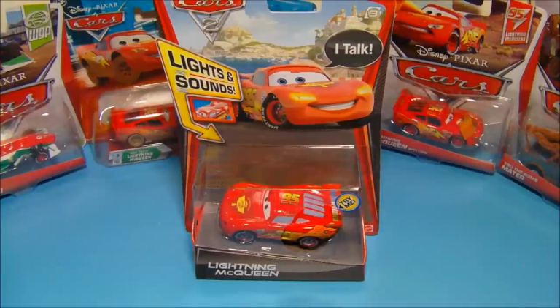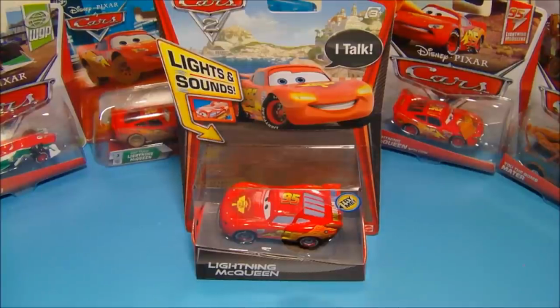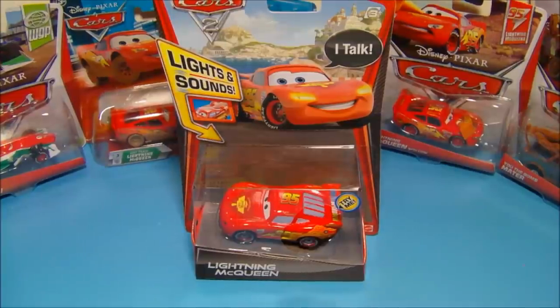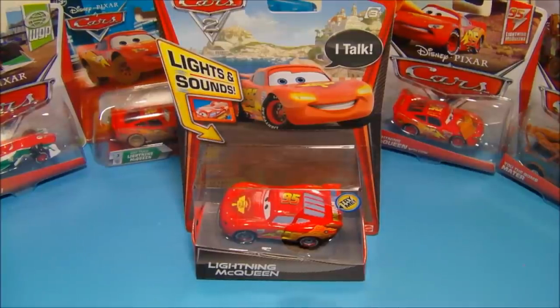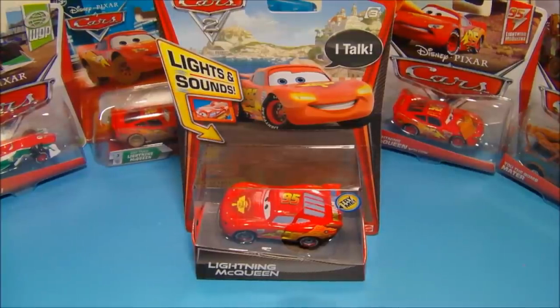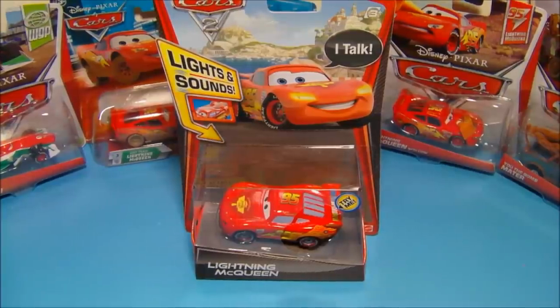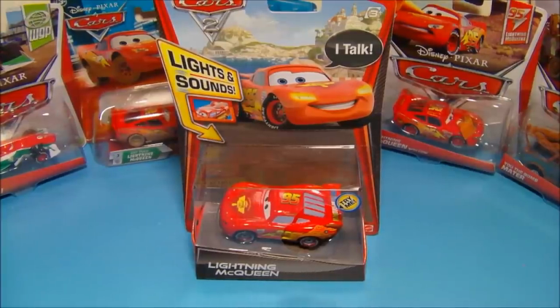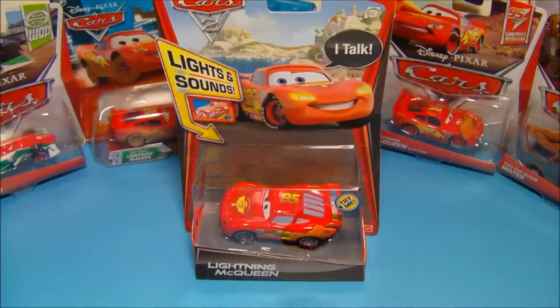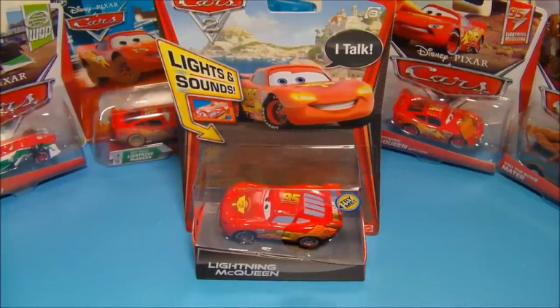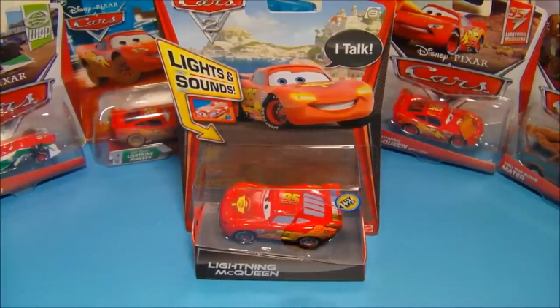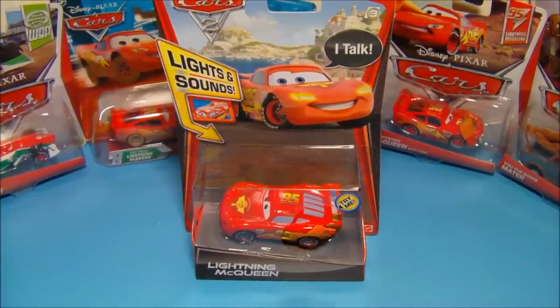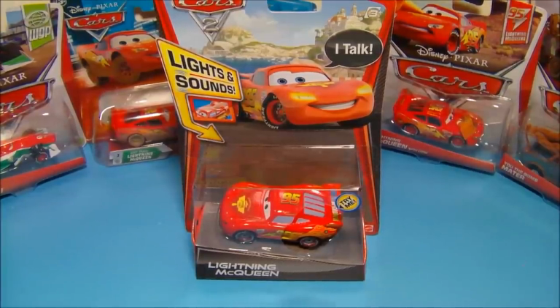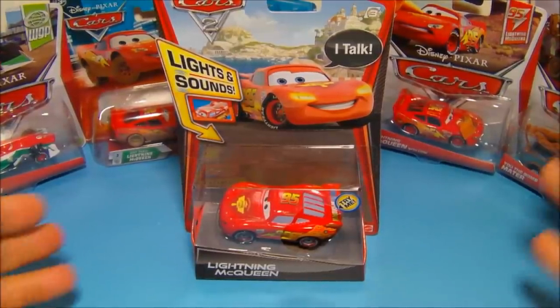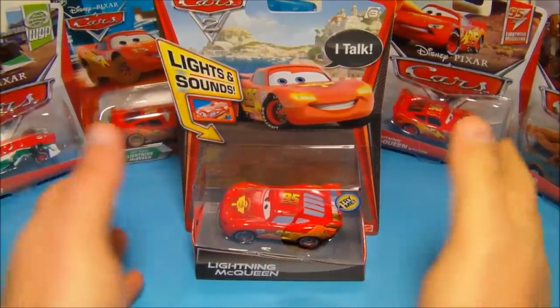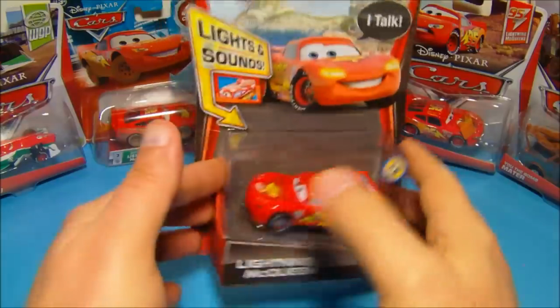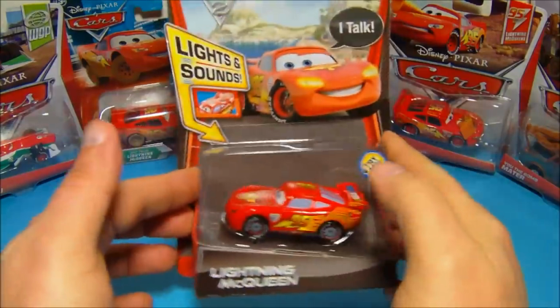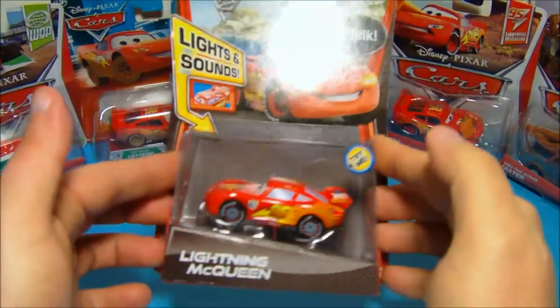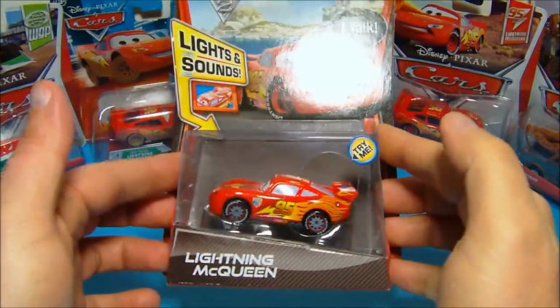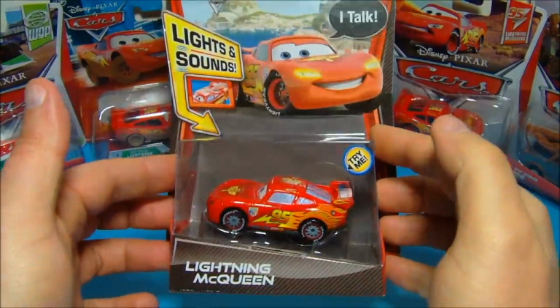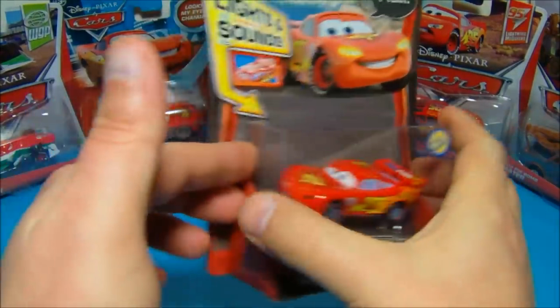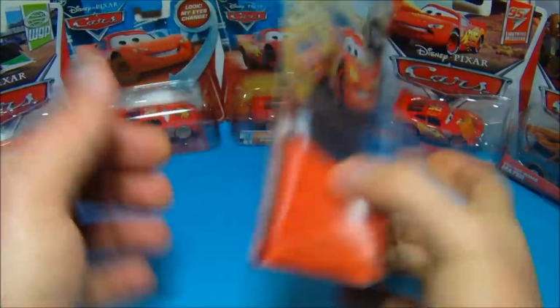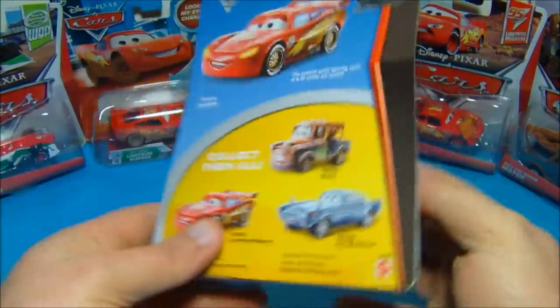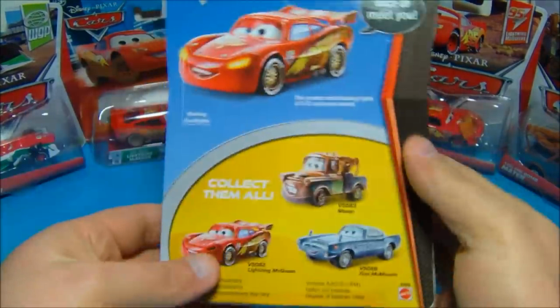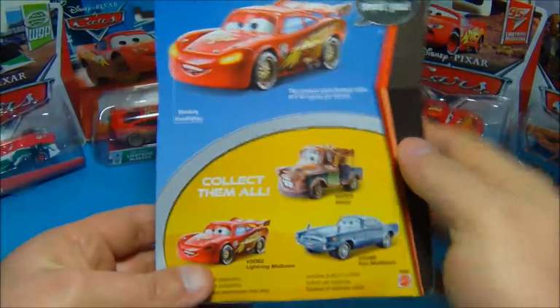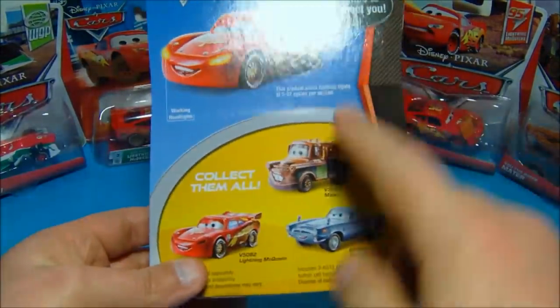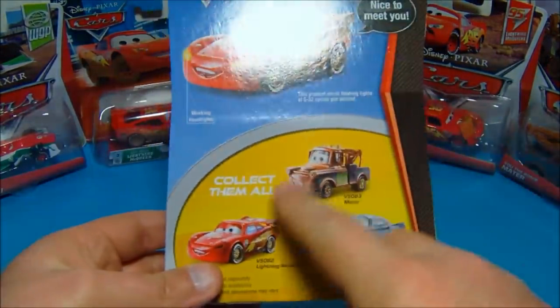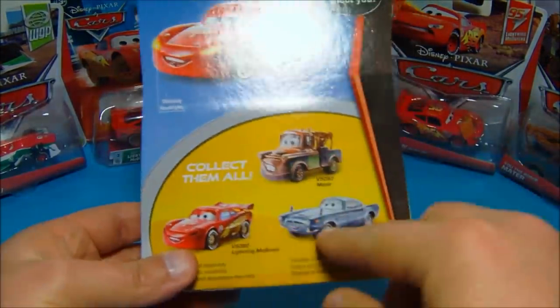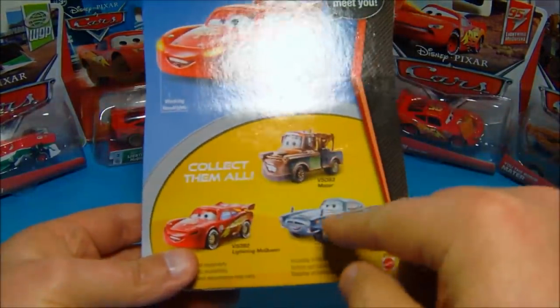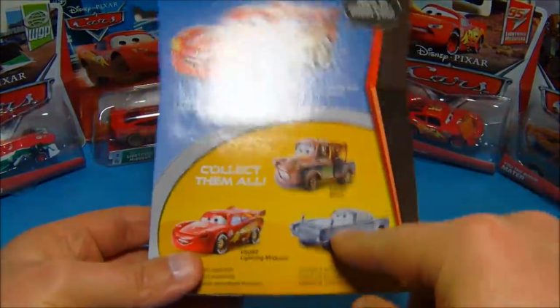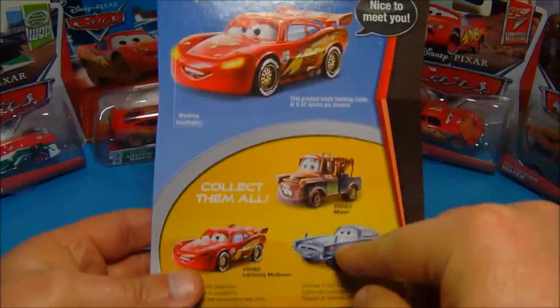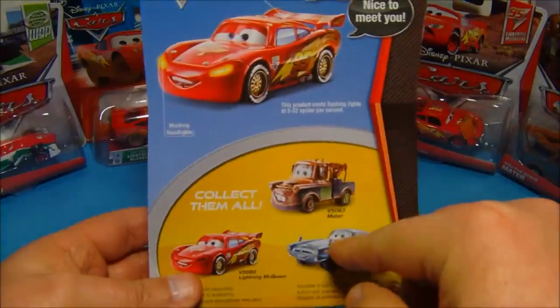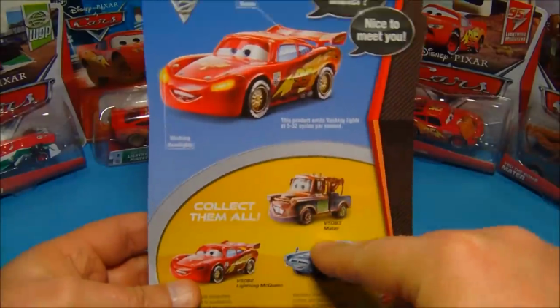Today we're going to look at Disney Pixar Cars 2 Lights and Sounds Lightning McQueen. He talks, he lights up, he looks absolutely fabulous in there. There are a couple of others in the line — you have Finn McMissile and you have Mater.